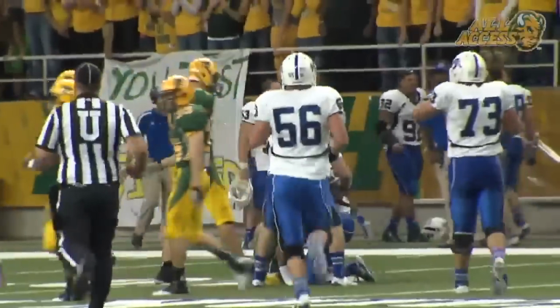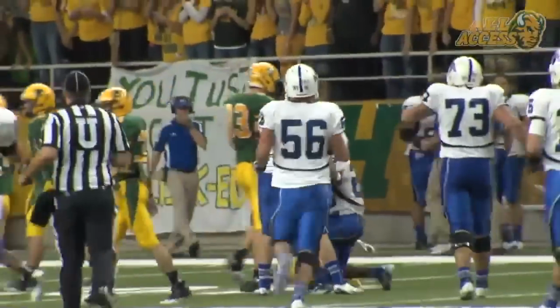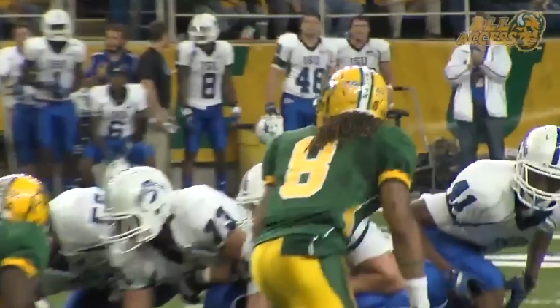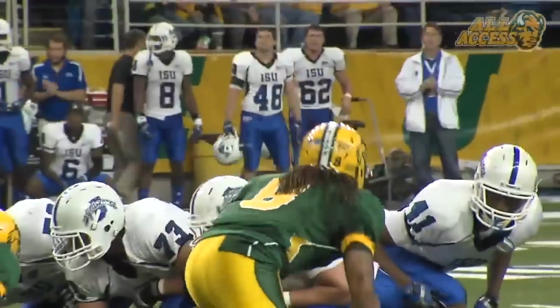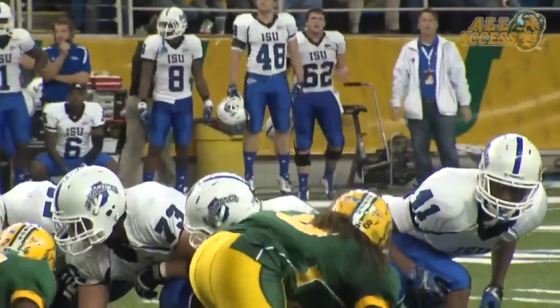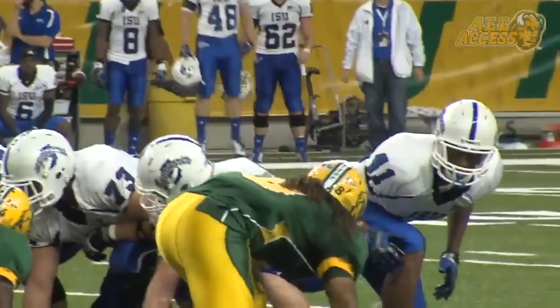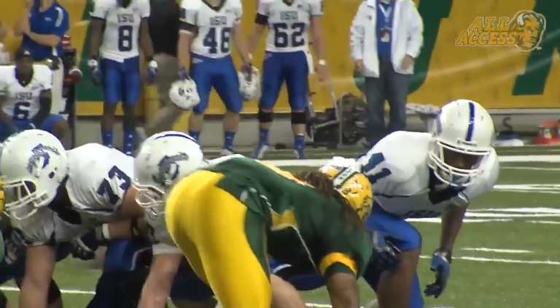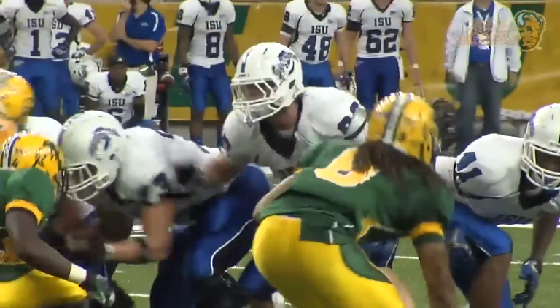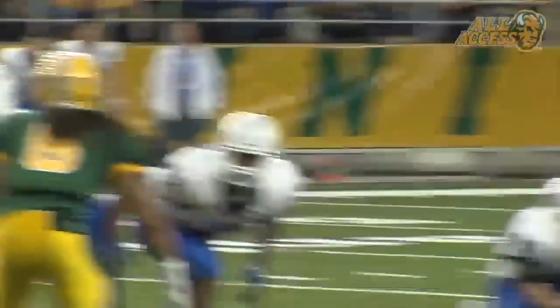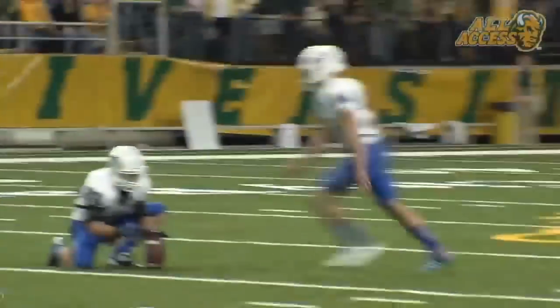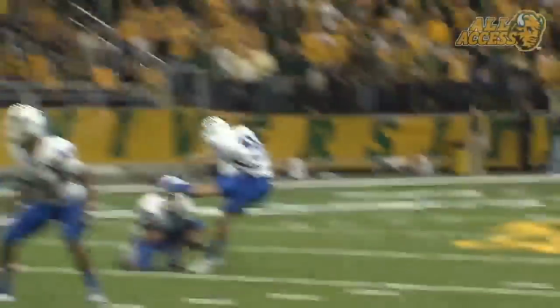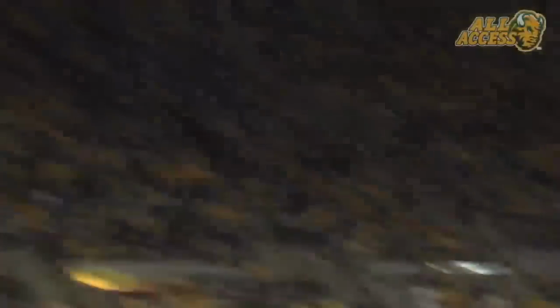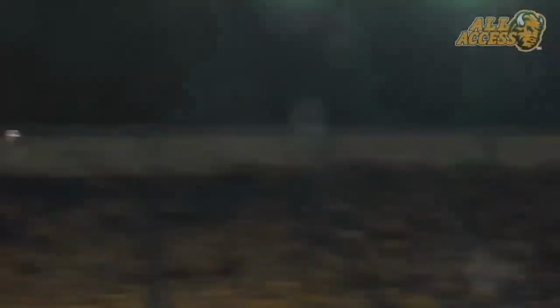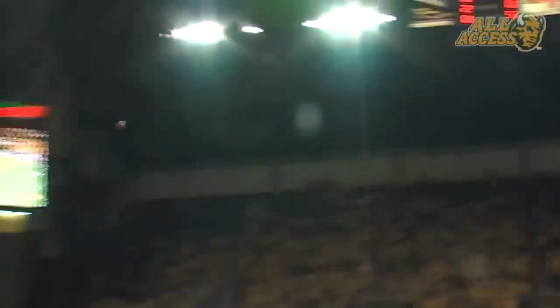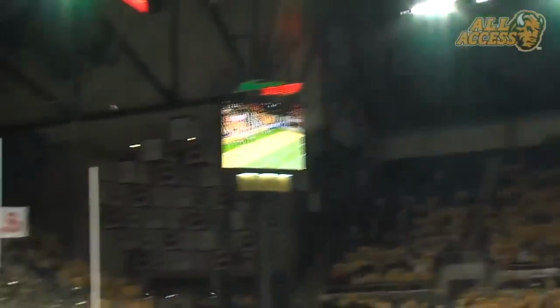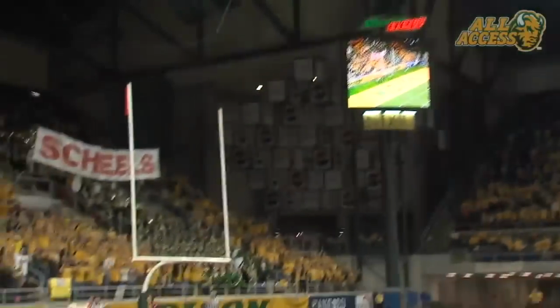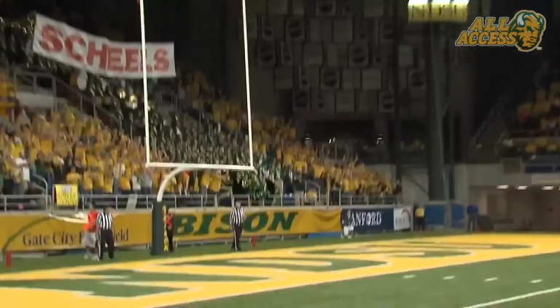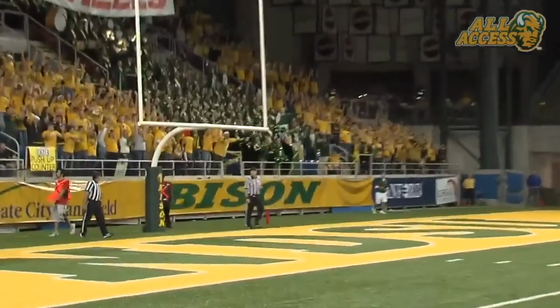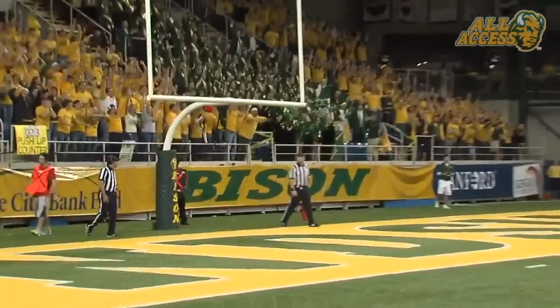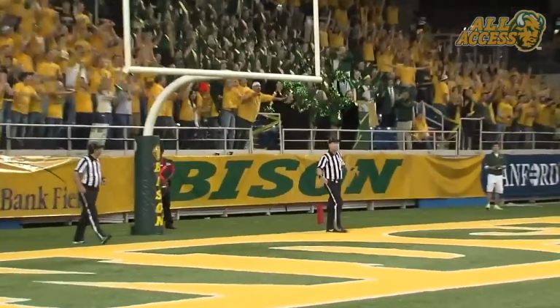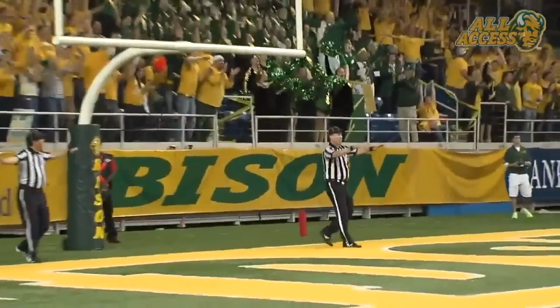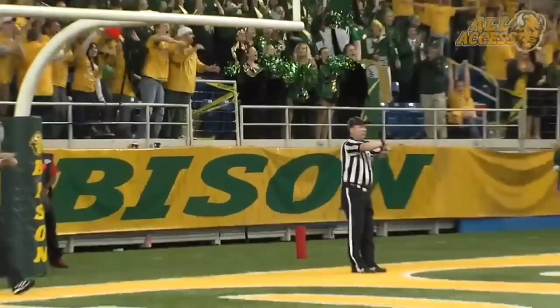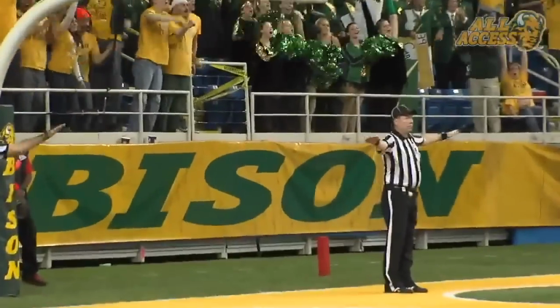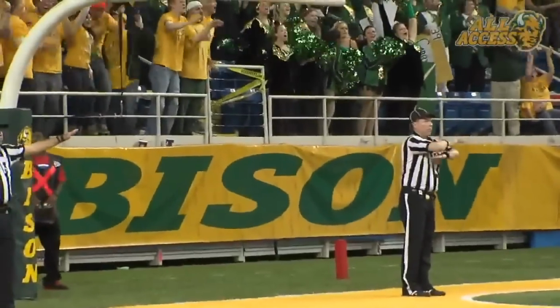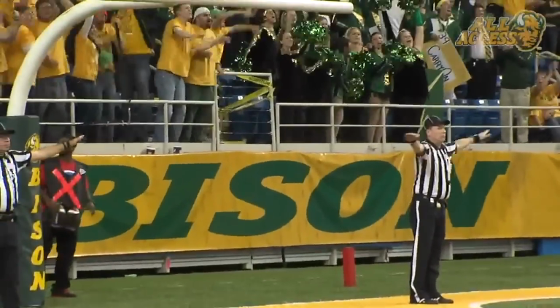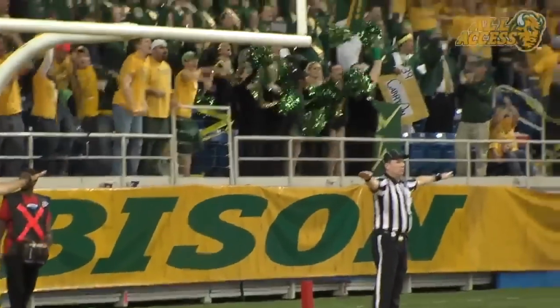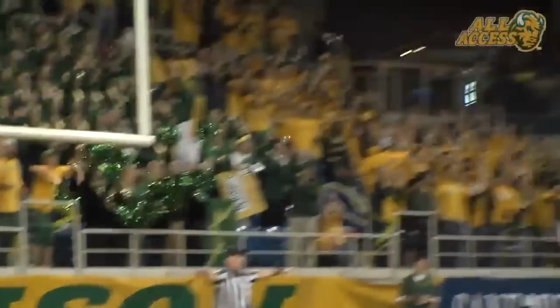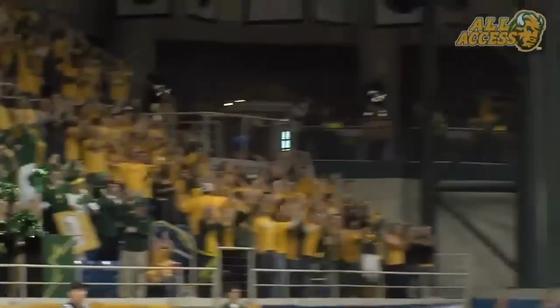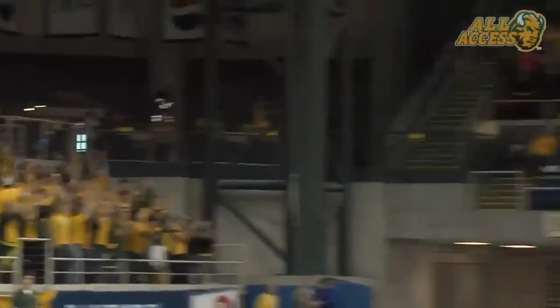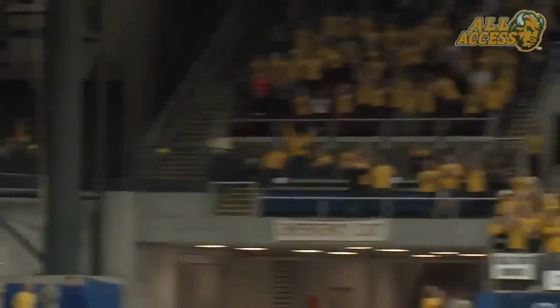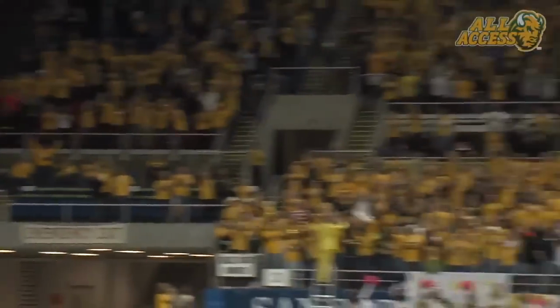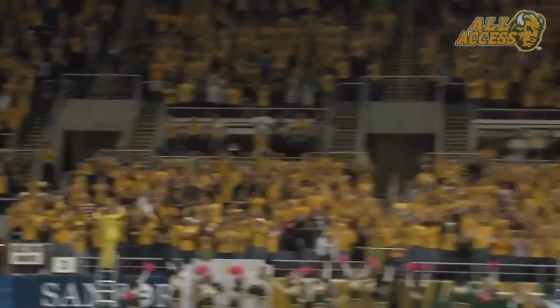And he is finally pulled down at the Bison 43. Lines are set at the 29. The snap, the ball put down, the kick is up — he pulled it to the left. It's no good! It's no good! 5:52 to go!